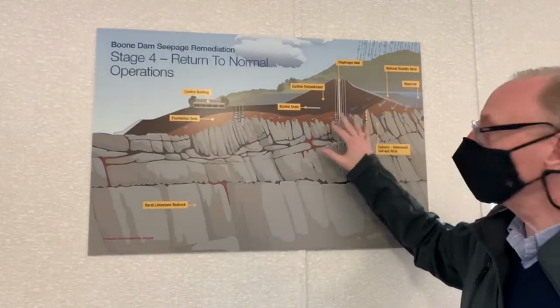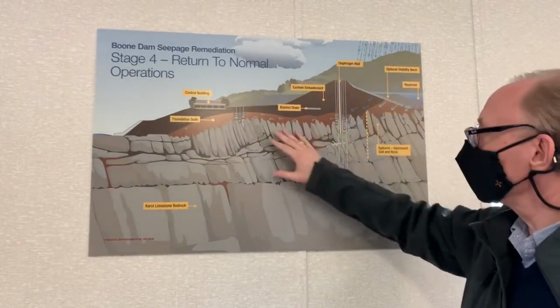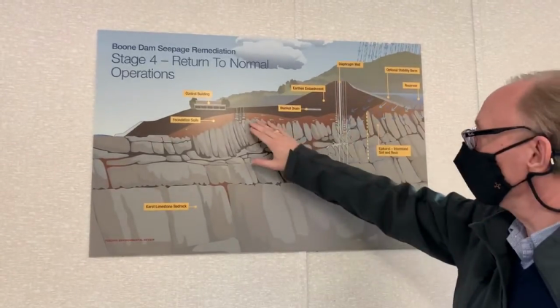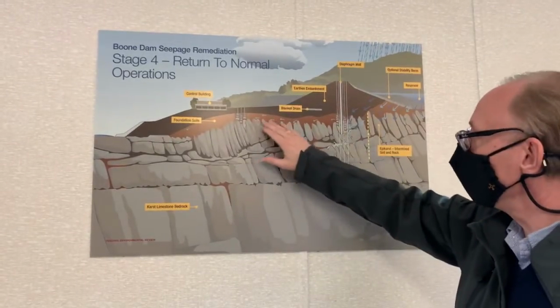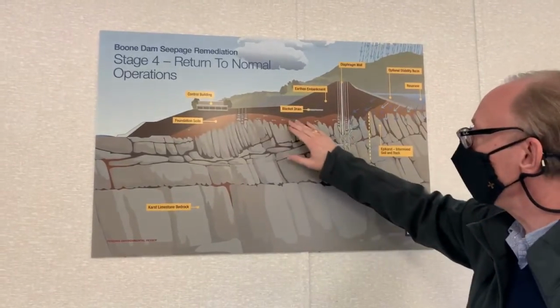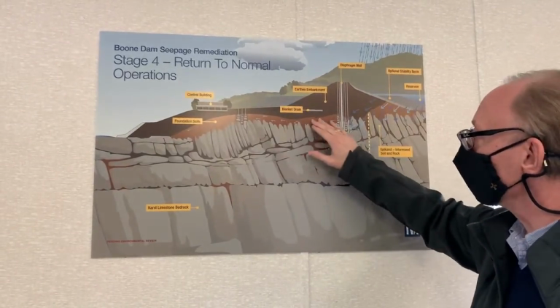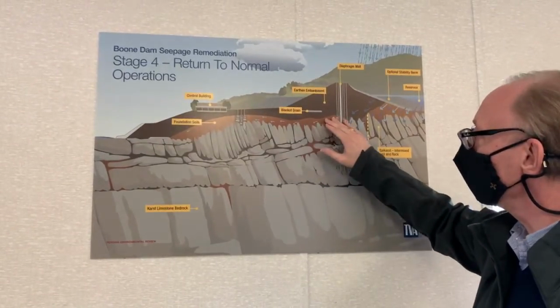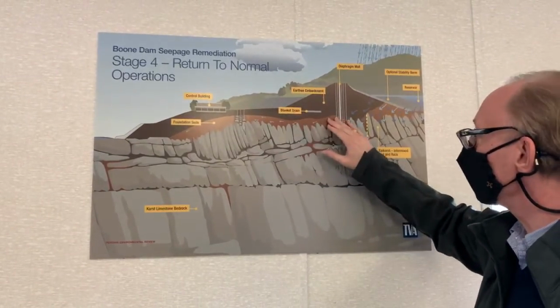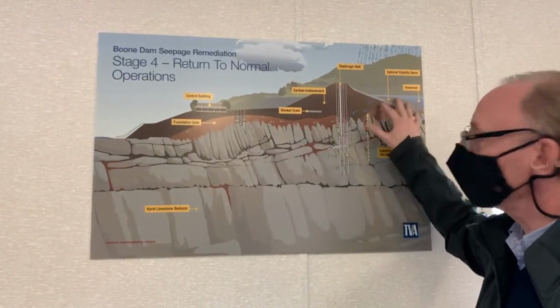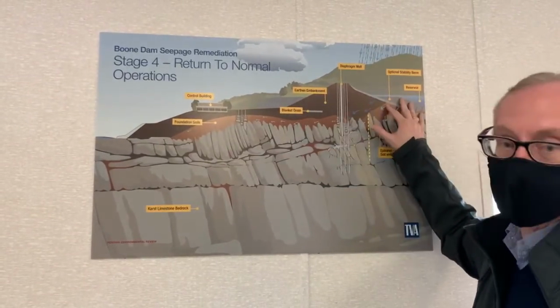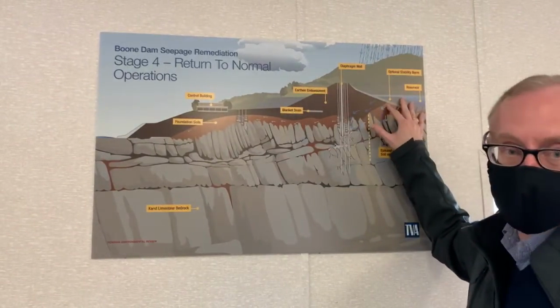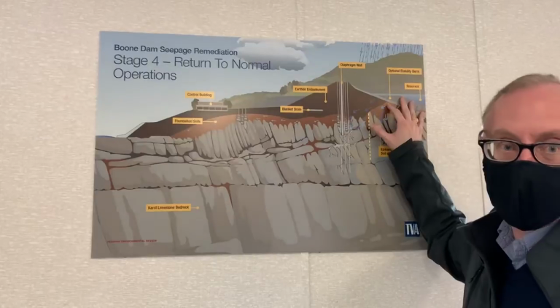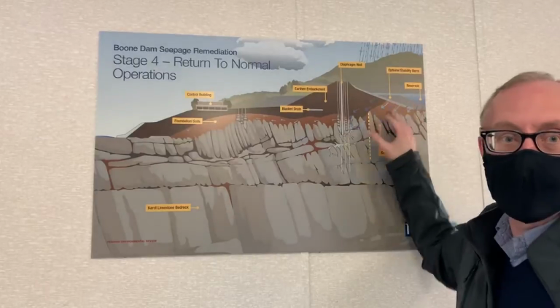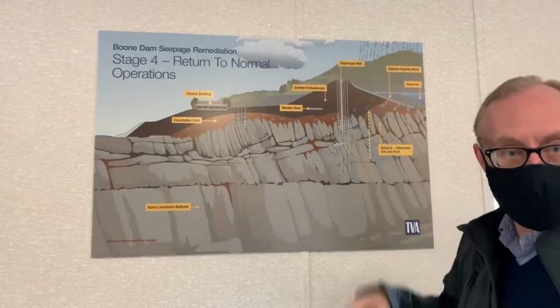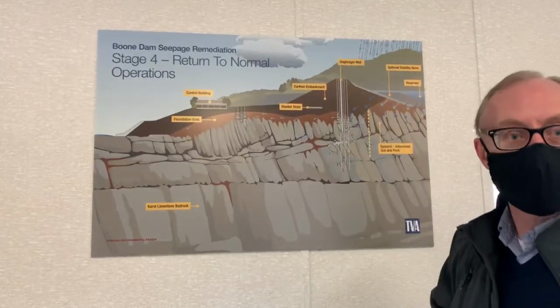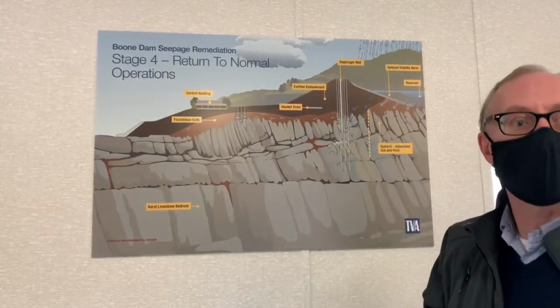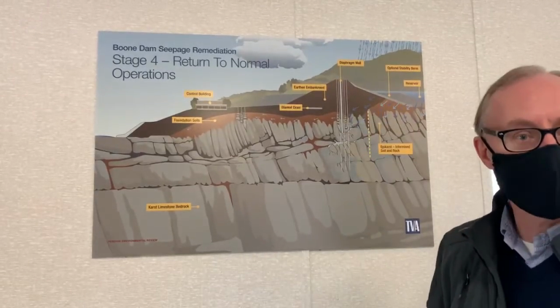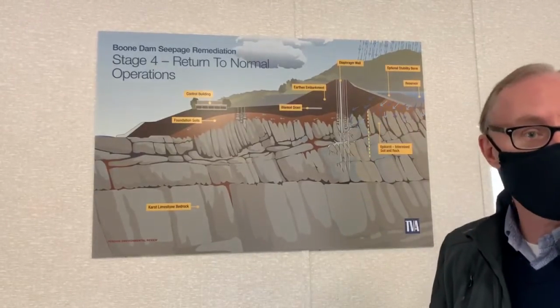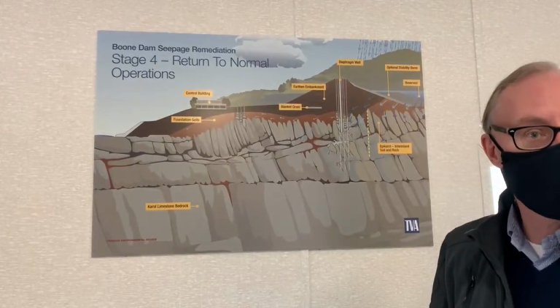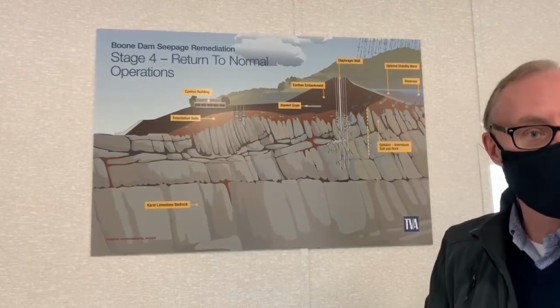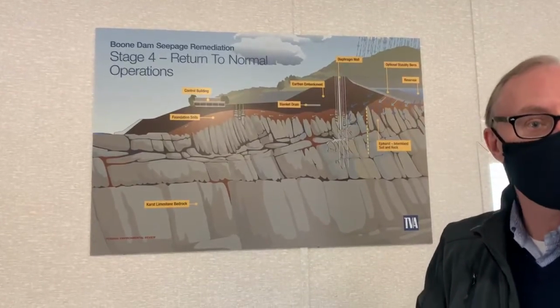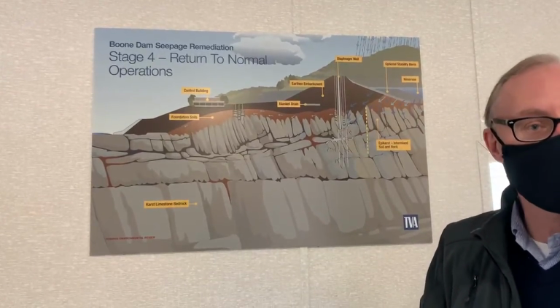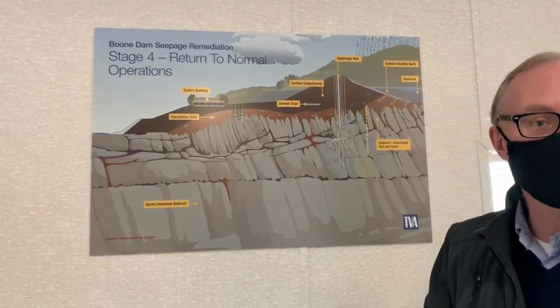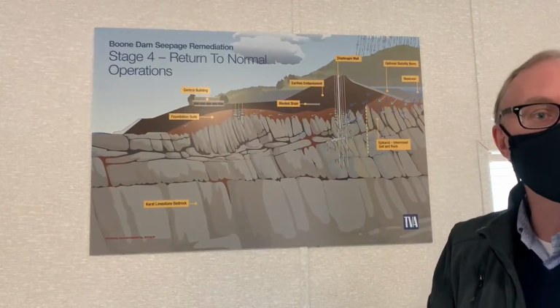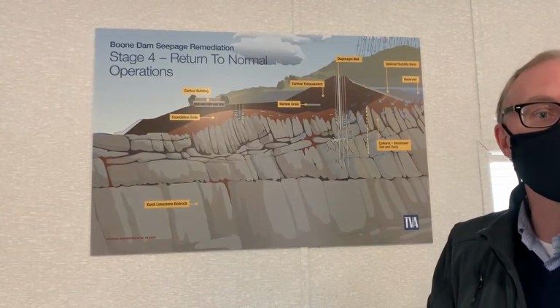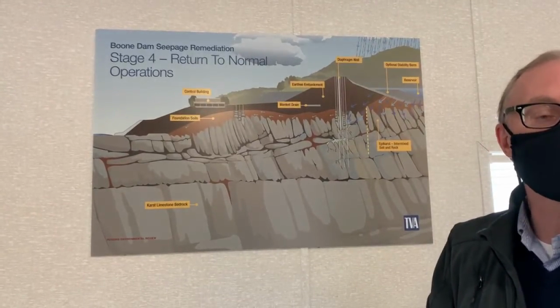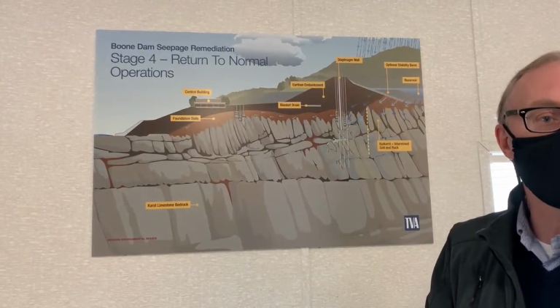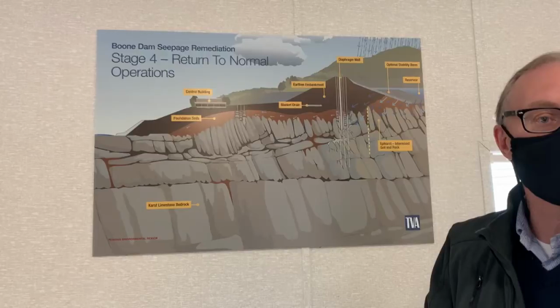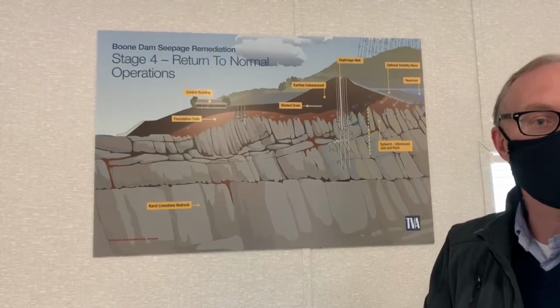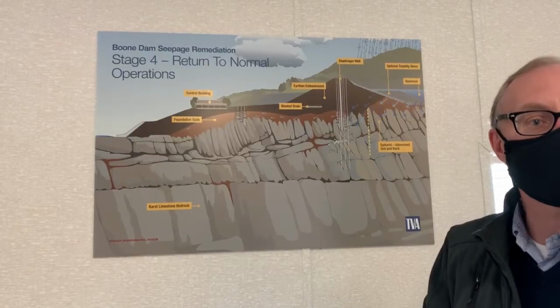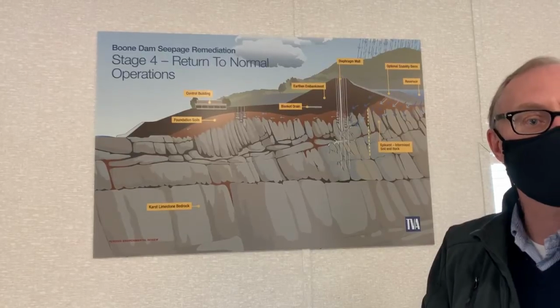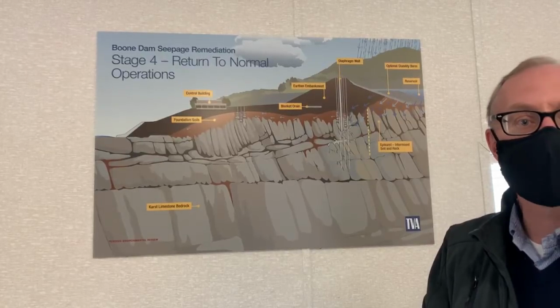We were very concerned that that phenomenon might then propagate beneath the dam itself. And of course, if you had a pipe or void connected to the reservoir, it could scour the dam away and the dam would fail. It's a very dangerous phenomenon called internal erosion.